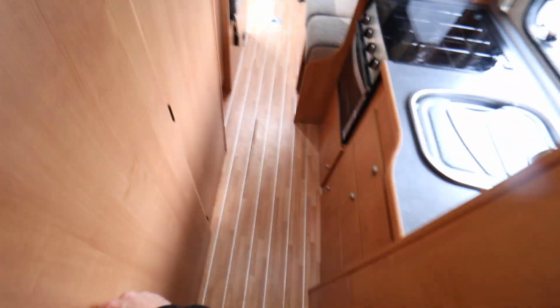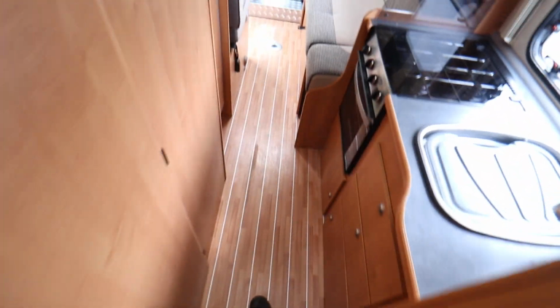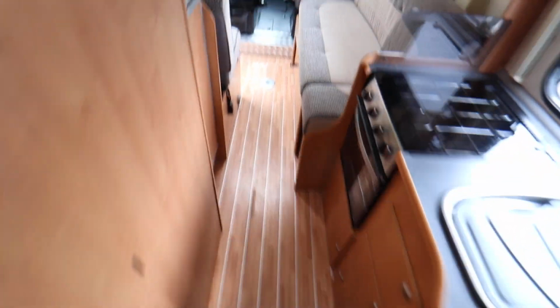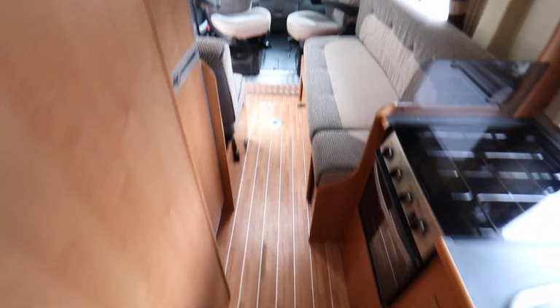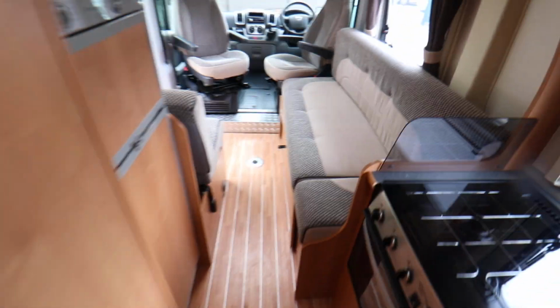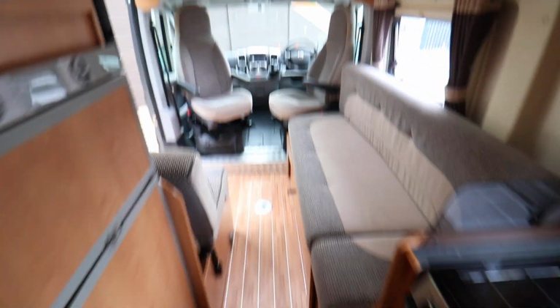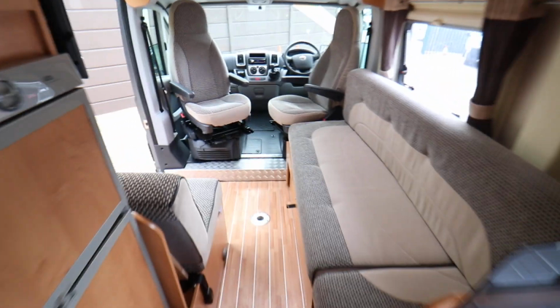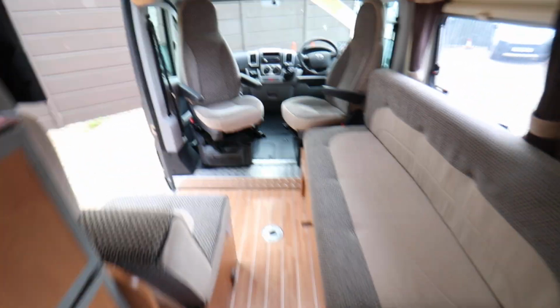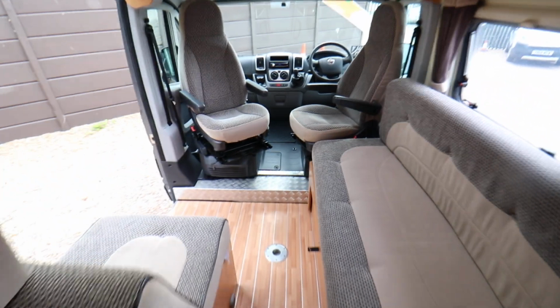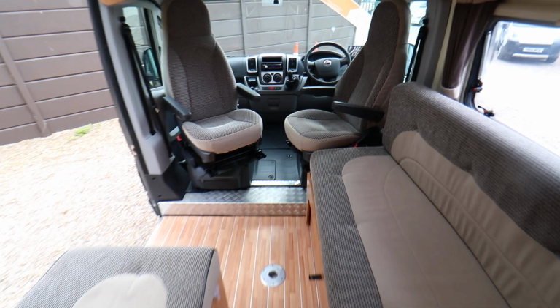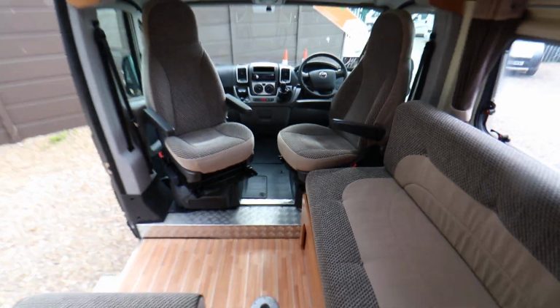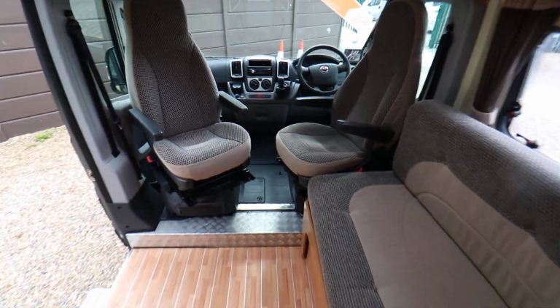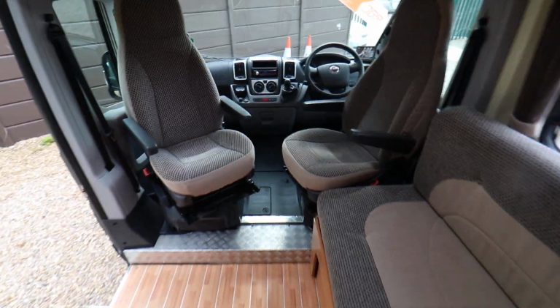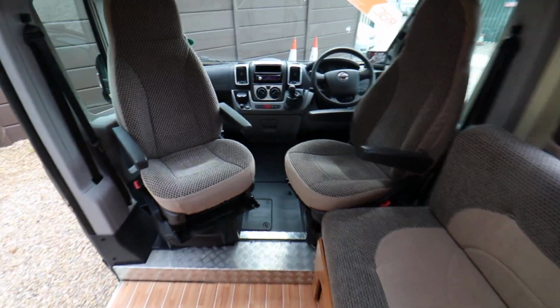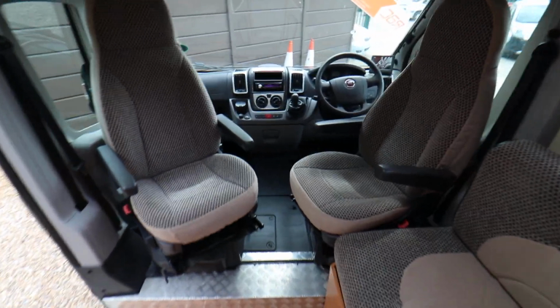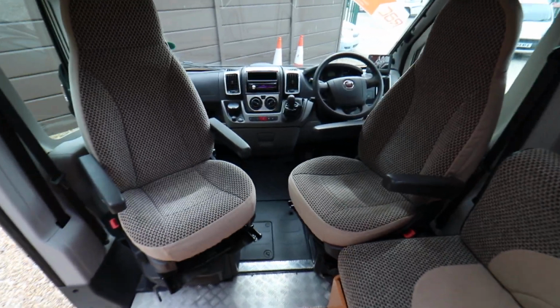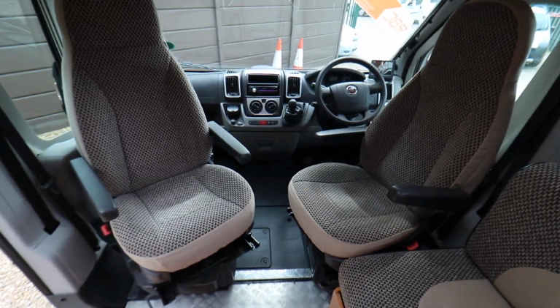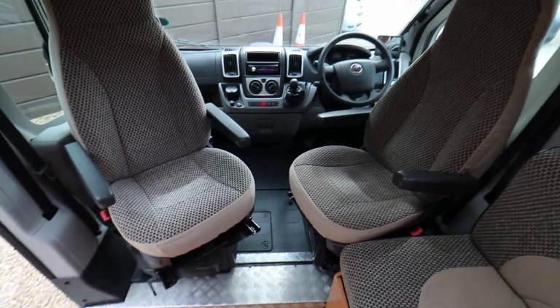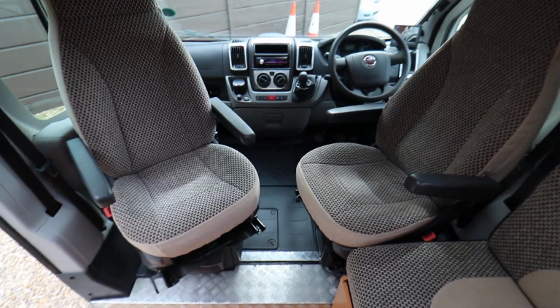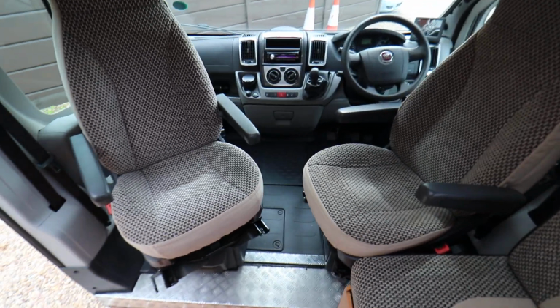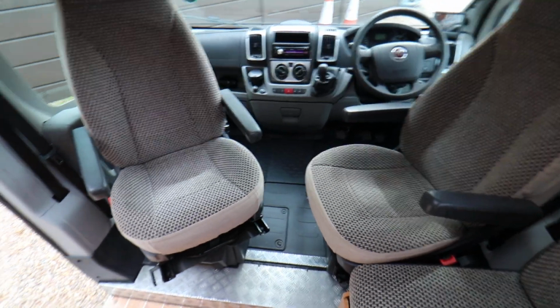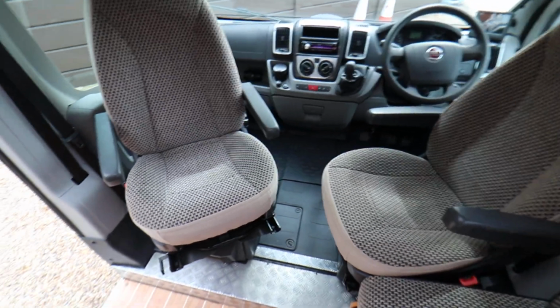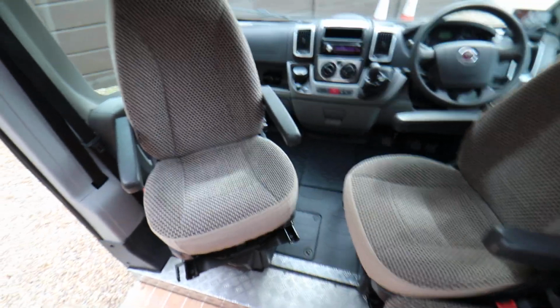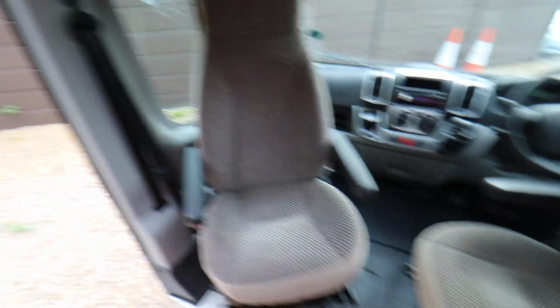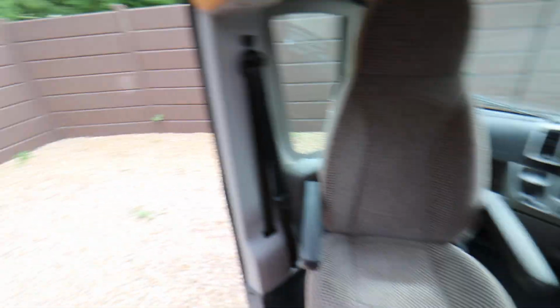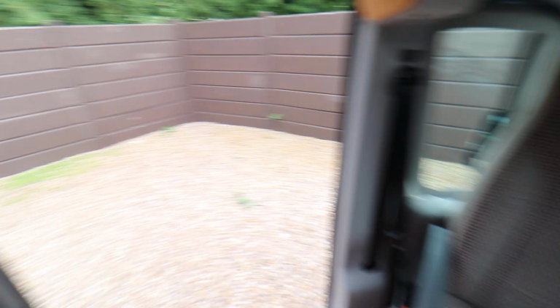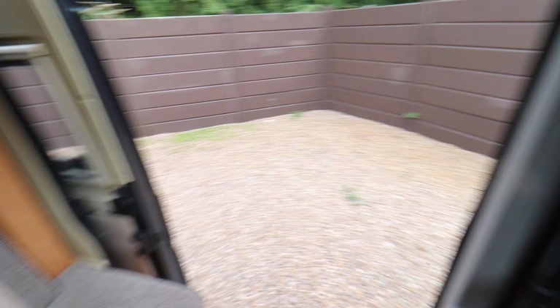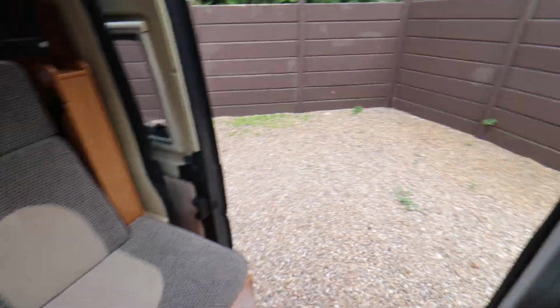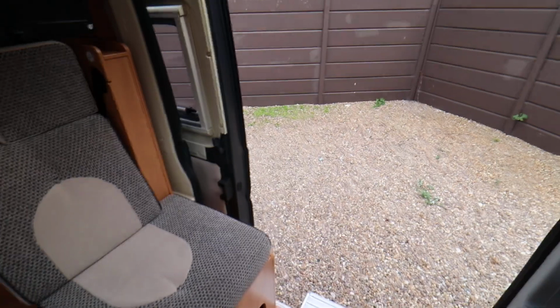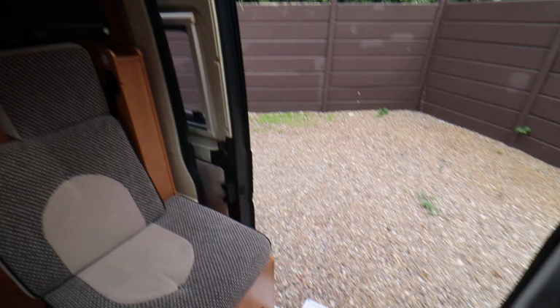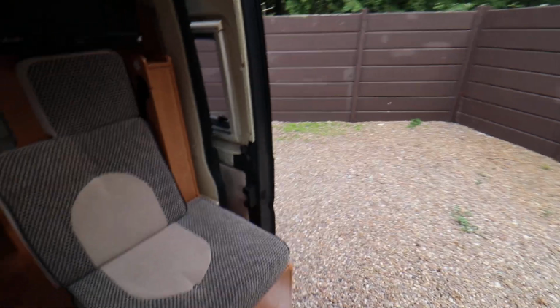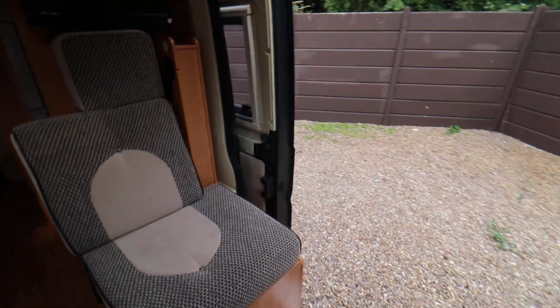Now, into the cab area, there is a reversing camera, air conditioning and cruise control as well. You have driver and passenger airbags and electric windows and mirrors.